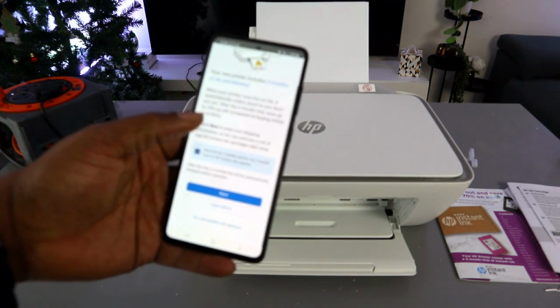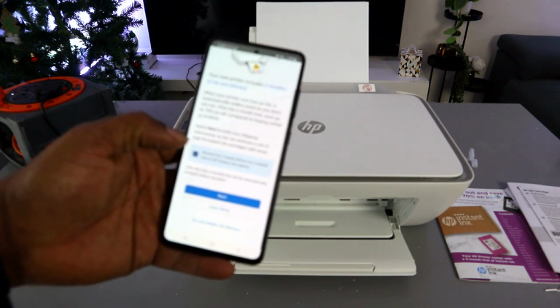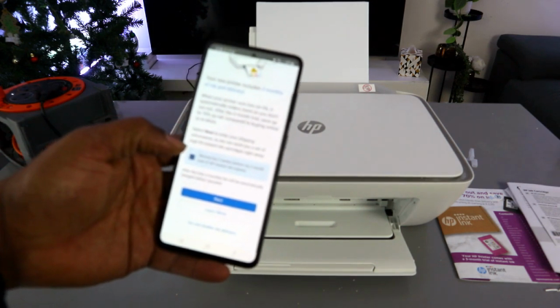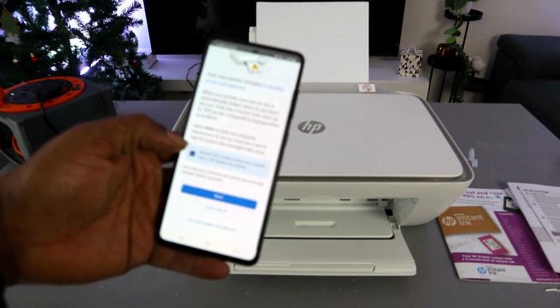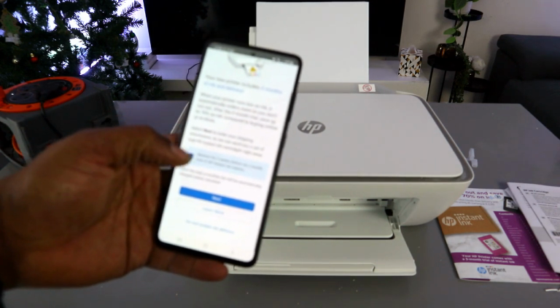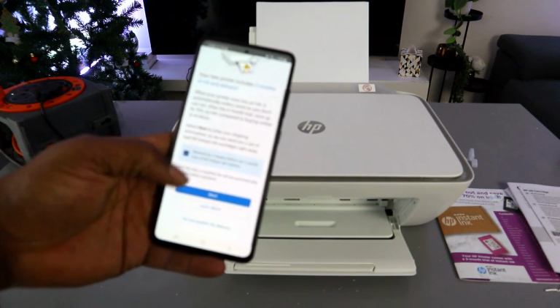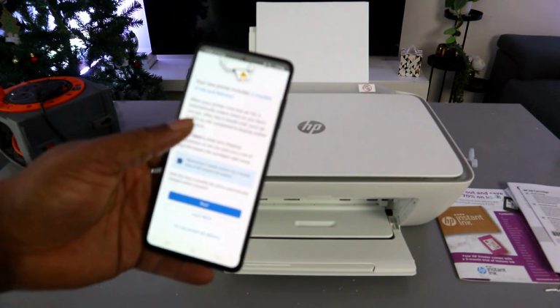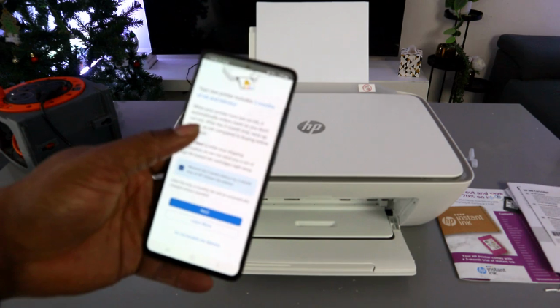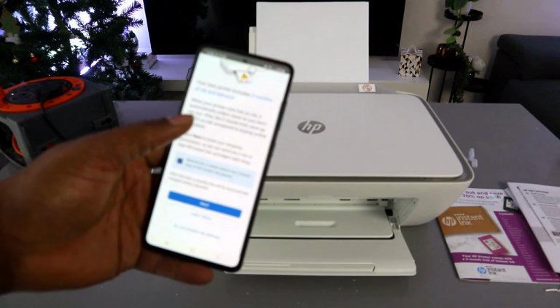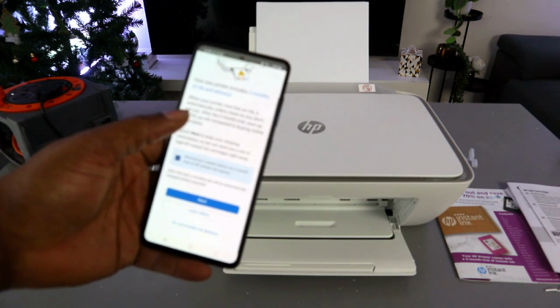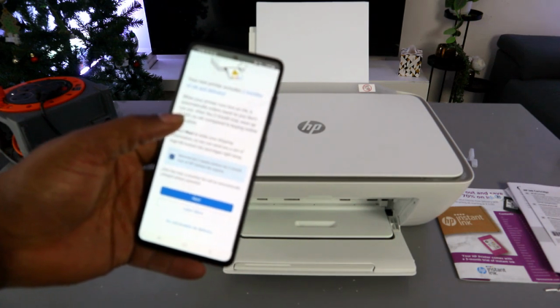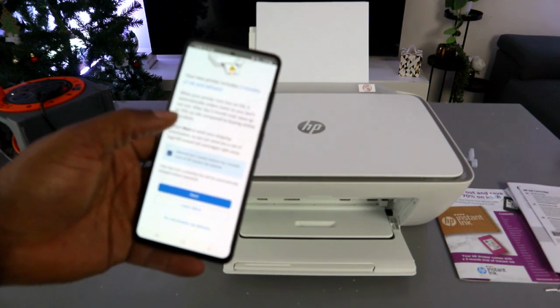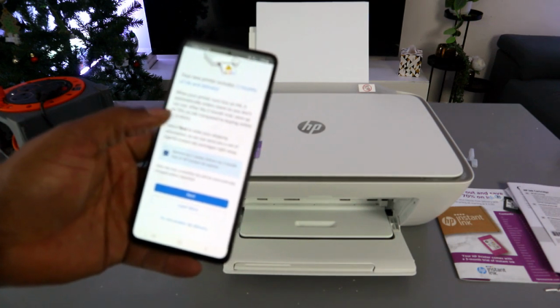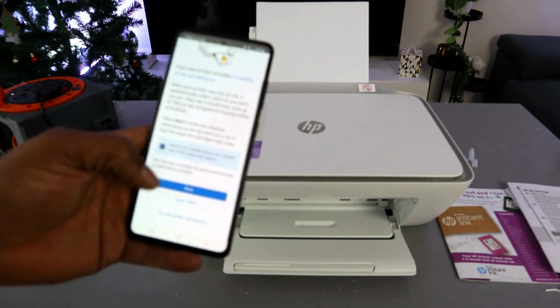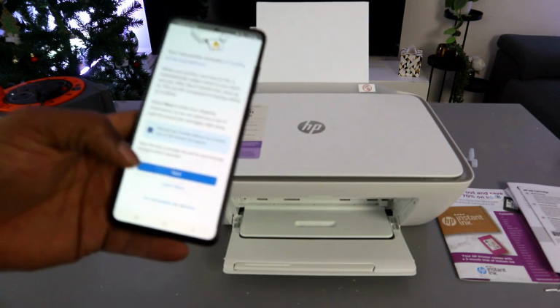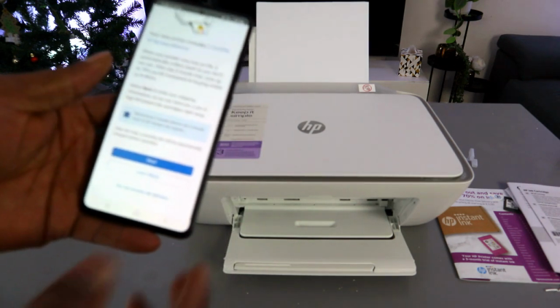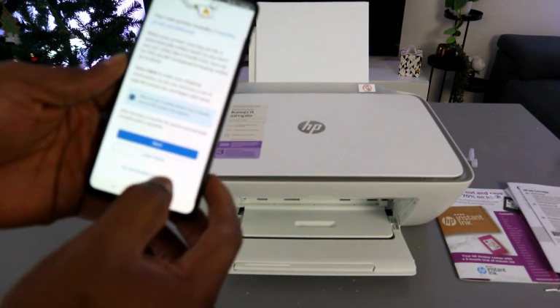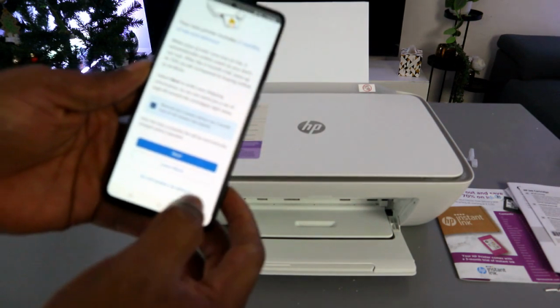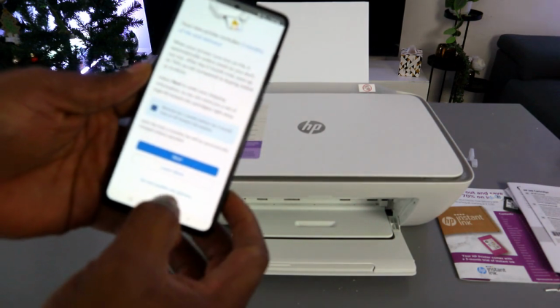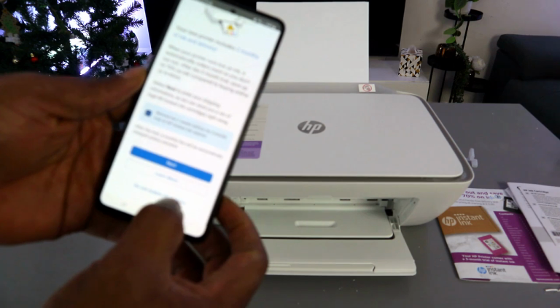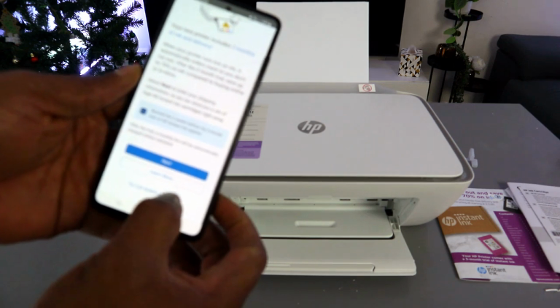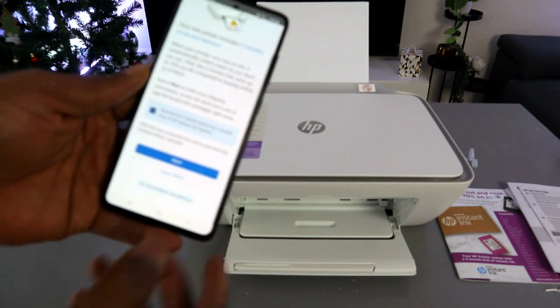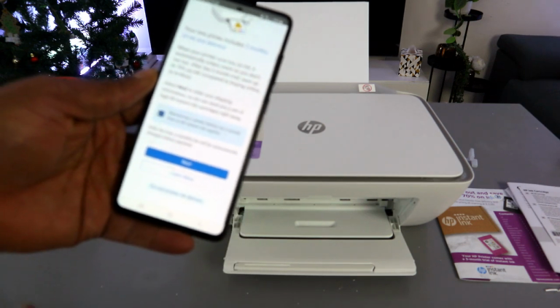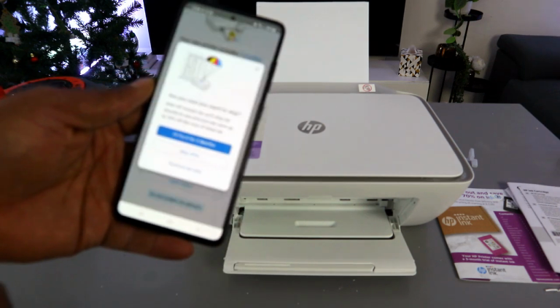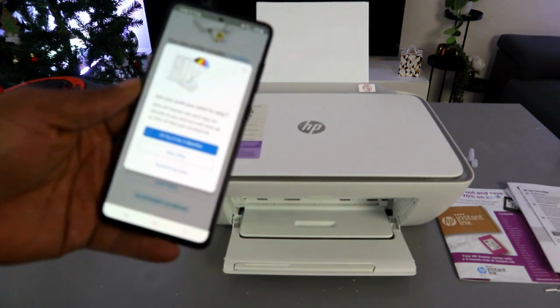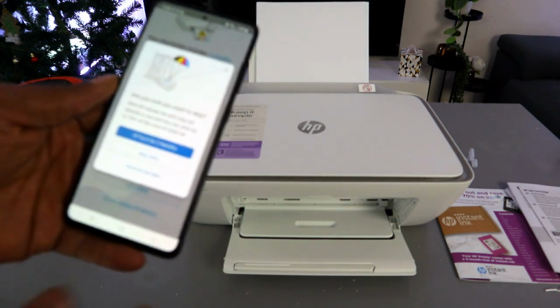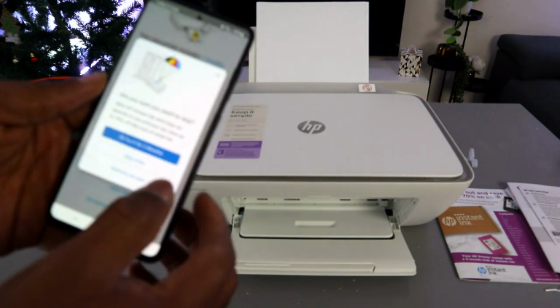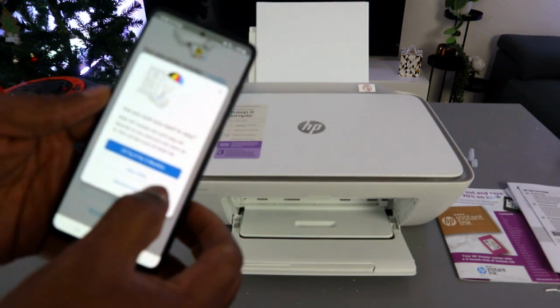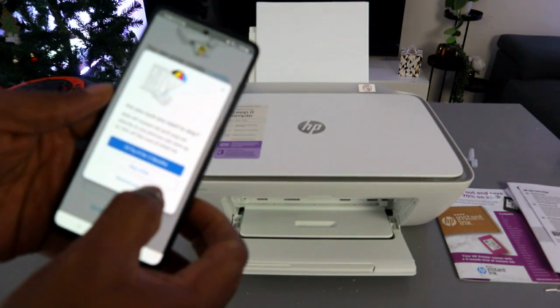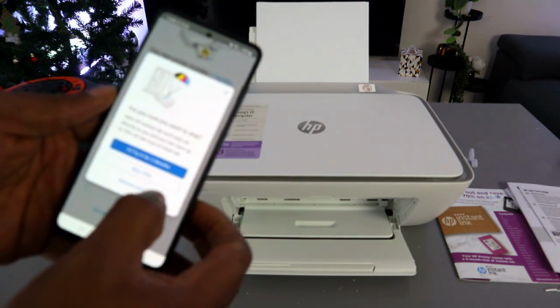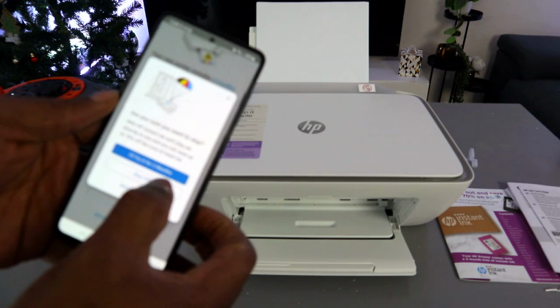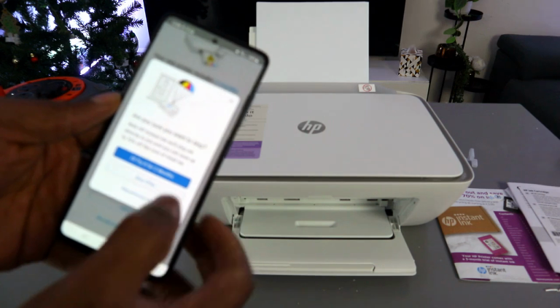The app reminds you that you have two months of instant ink delivery included. I'm going to choose not to enable ink delivery — it's not compulsory — so I'll select 'Skip Offer'.